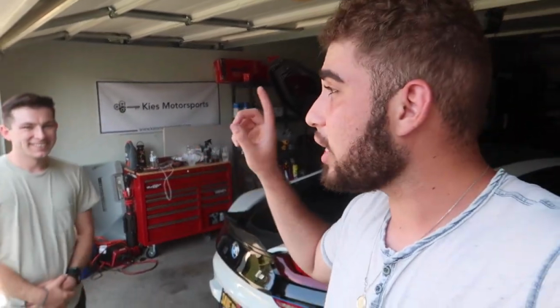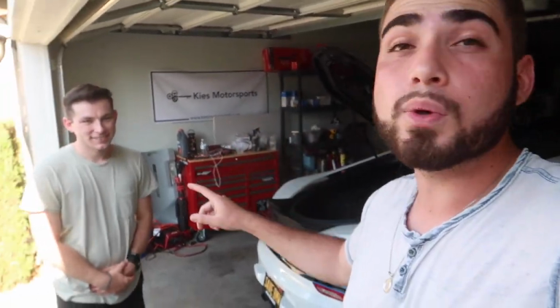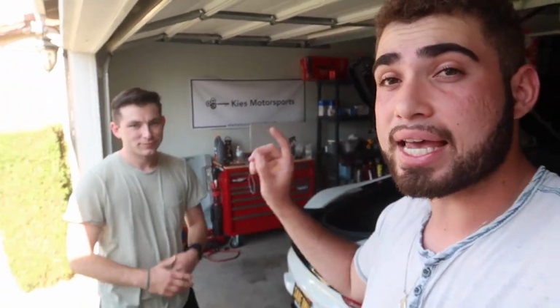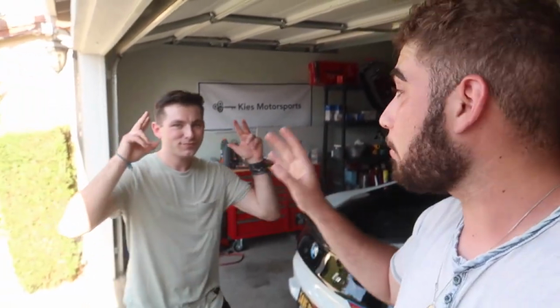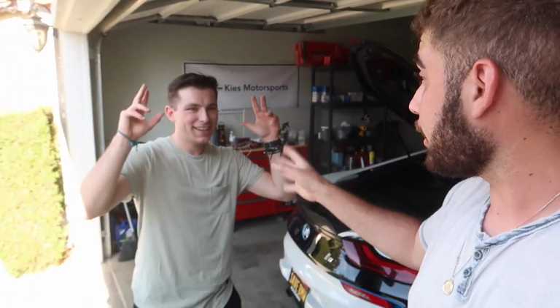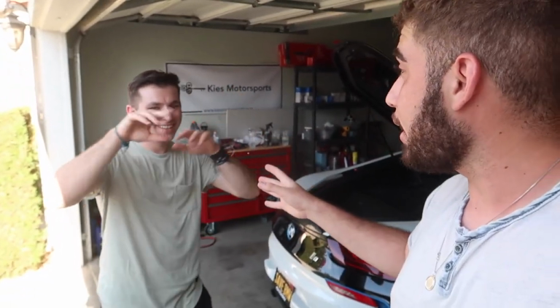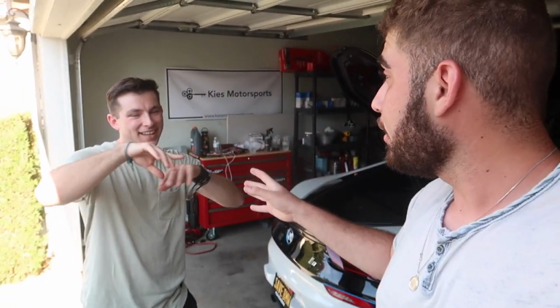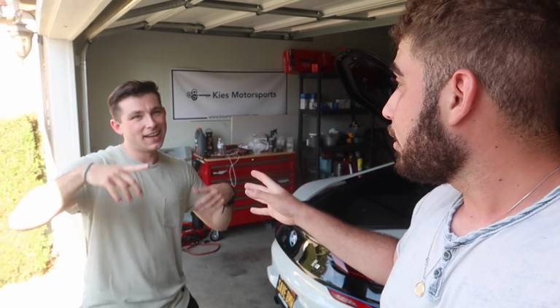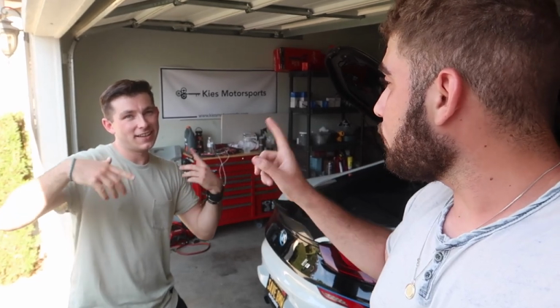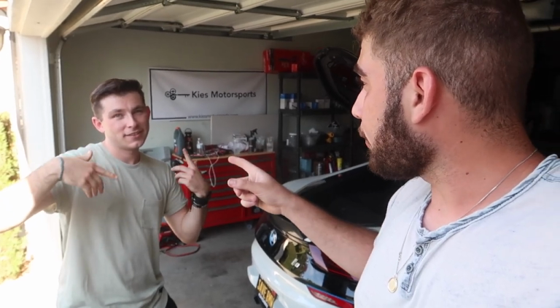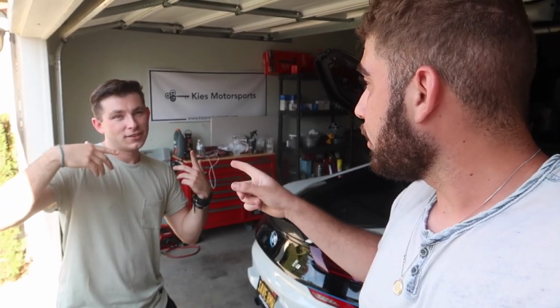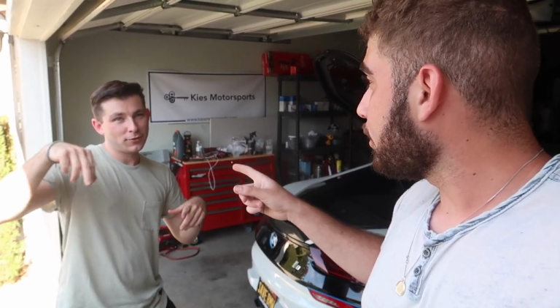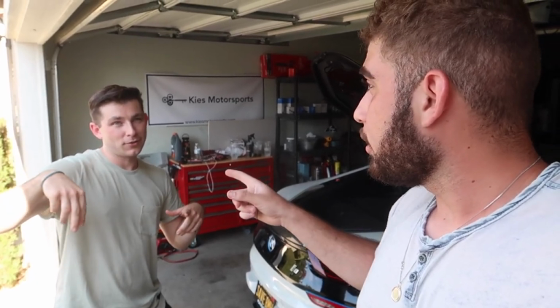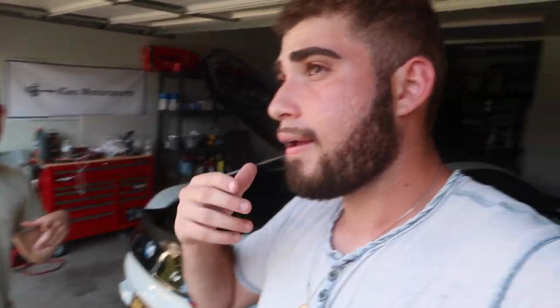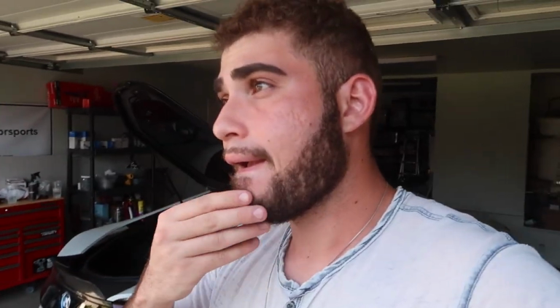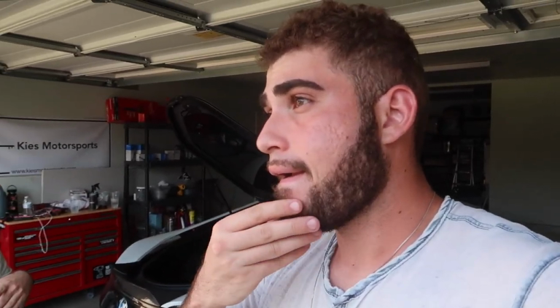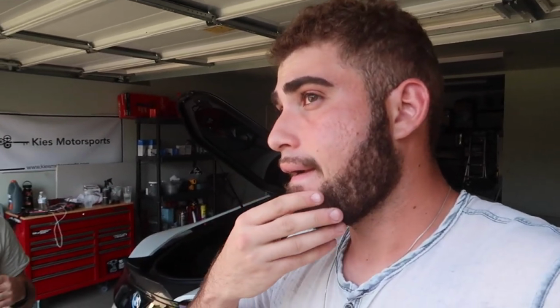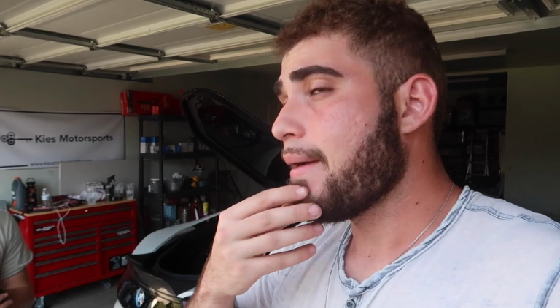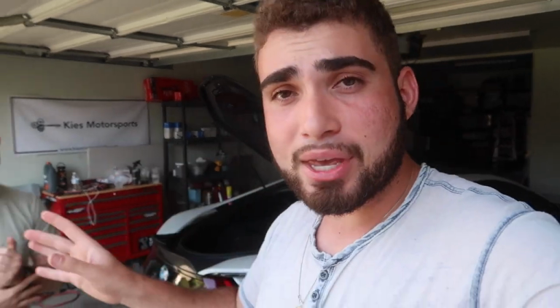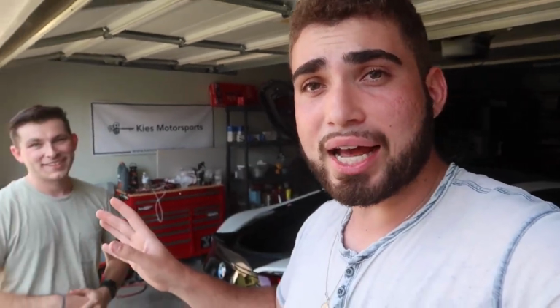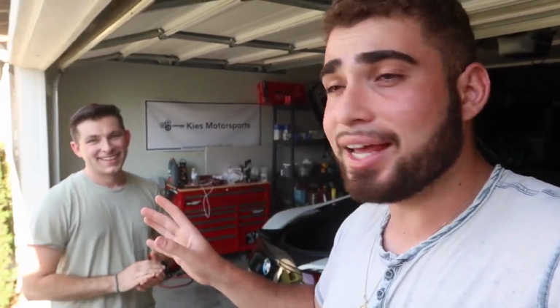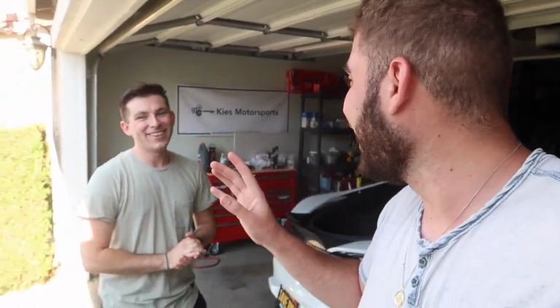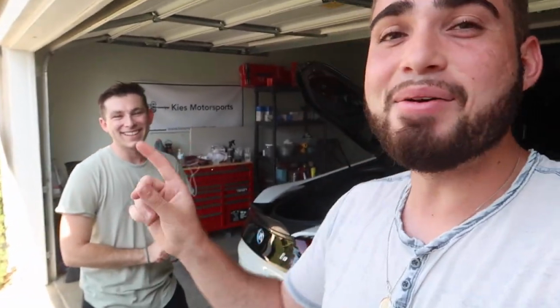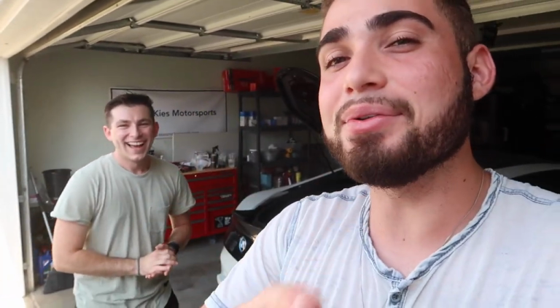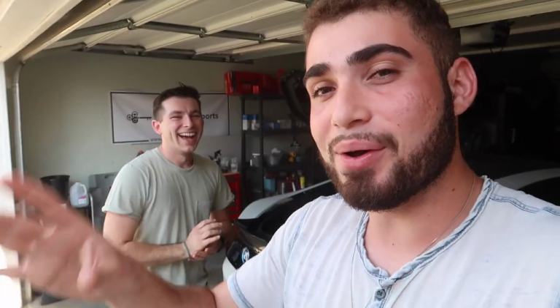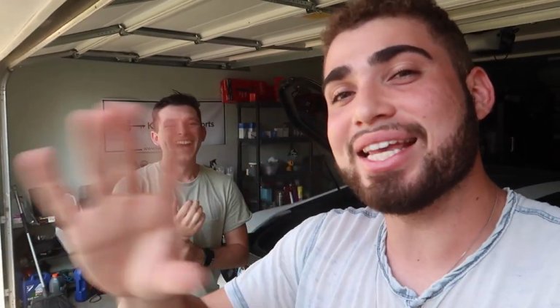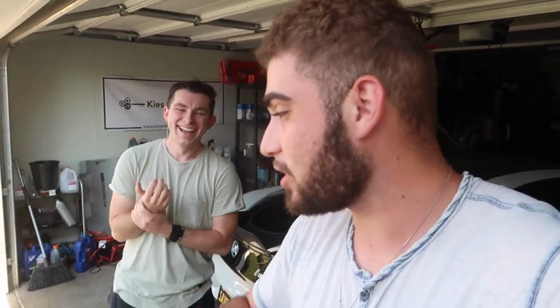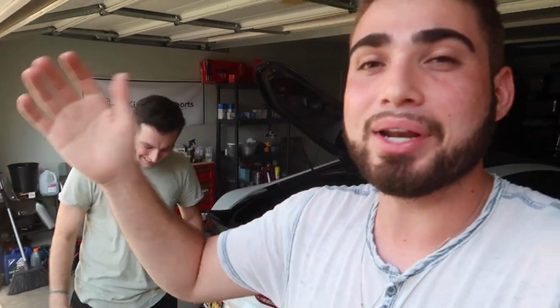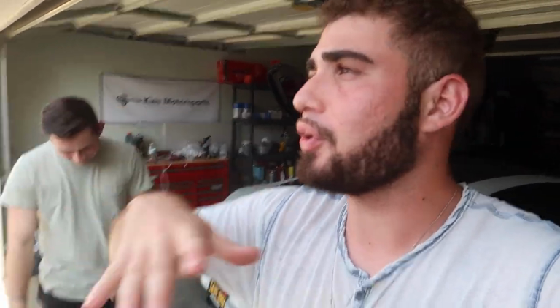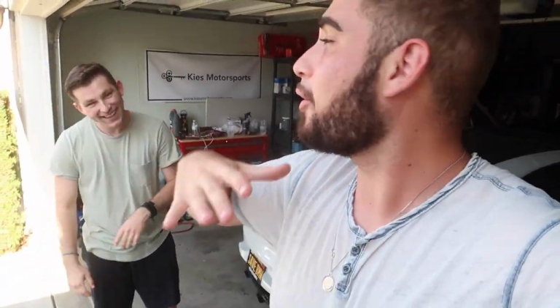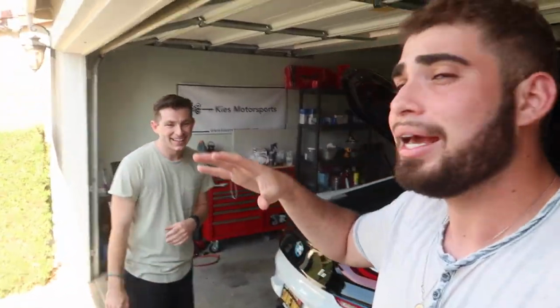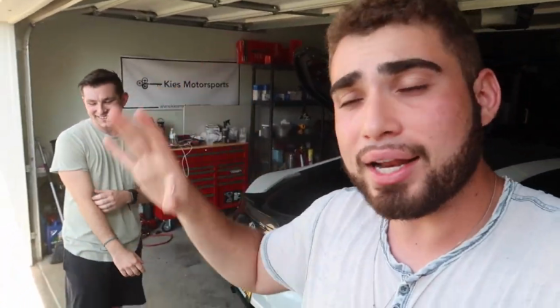He actually got some new wheels on his F30 — might be seeing it later today. His video is dropping two days from now, so today's Friday. Maybe you guys will see it, maybe you won't. We'll see how it goes depending on when it gets uploaded.